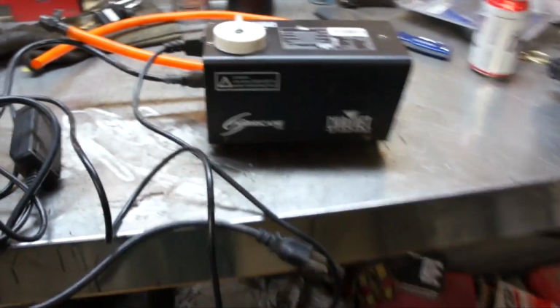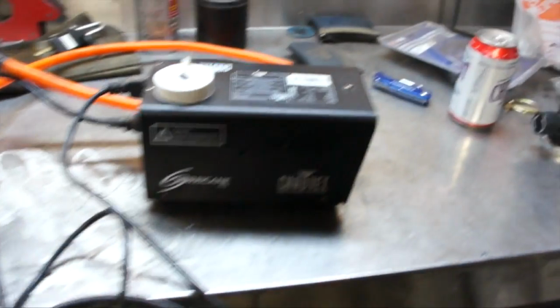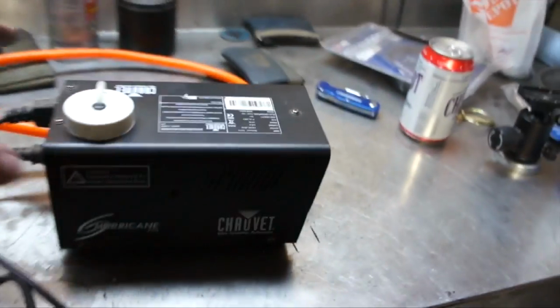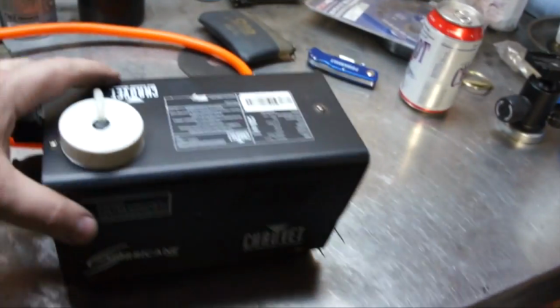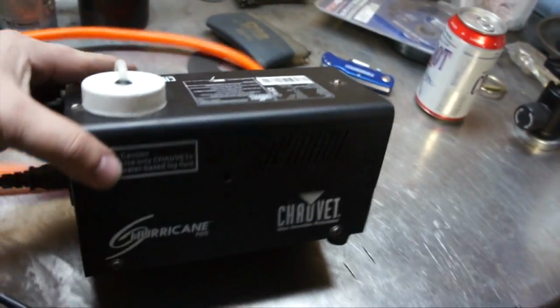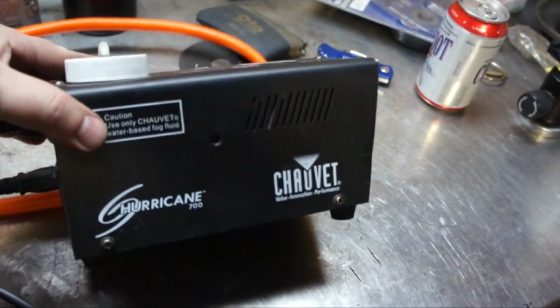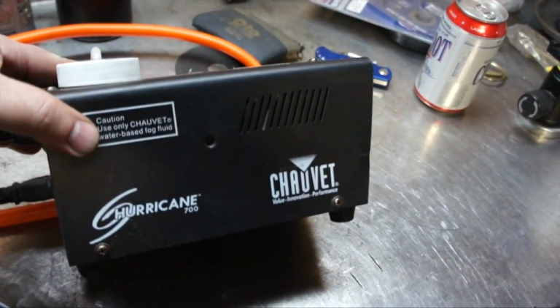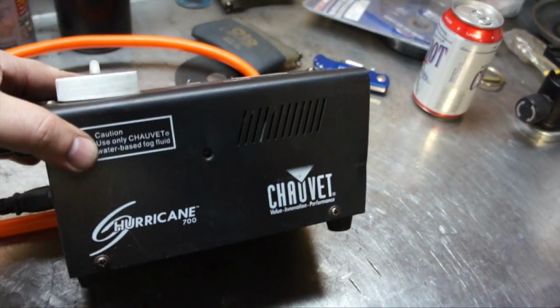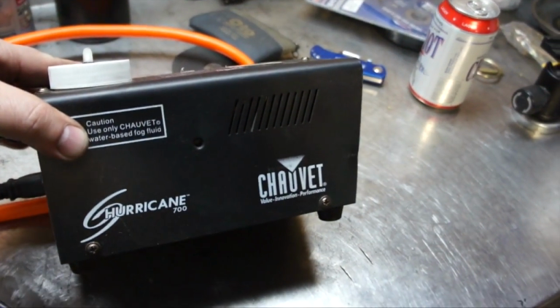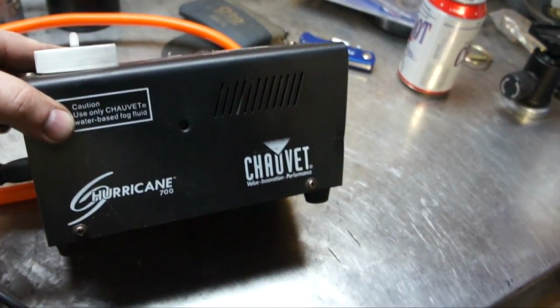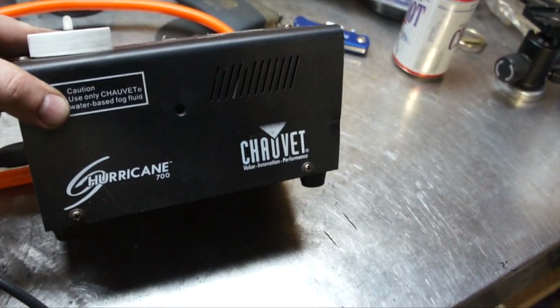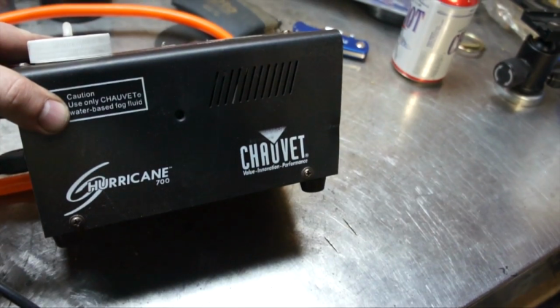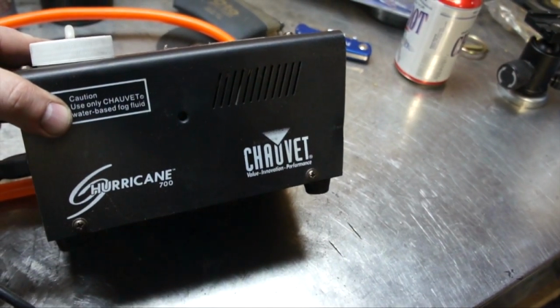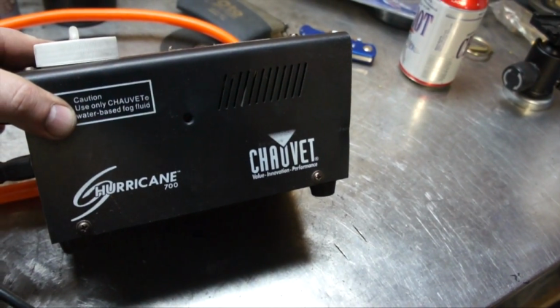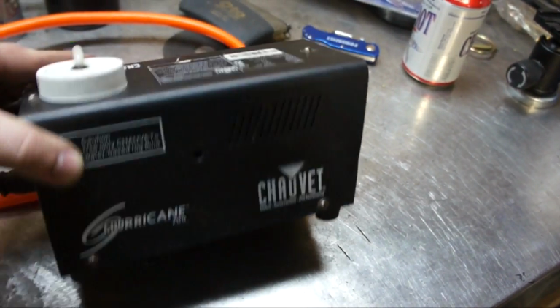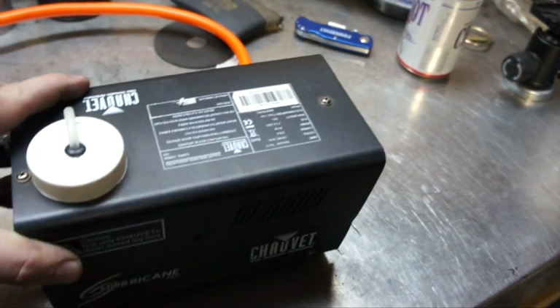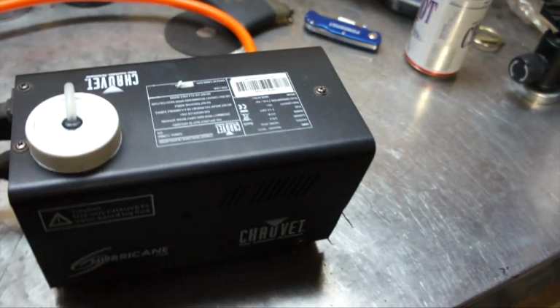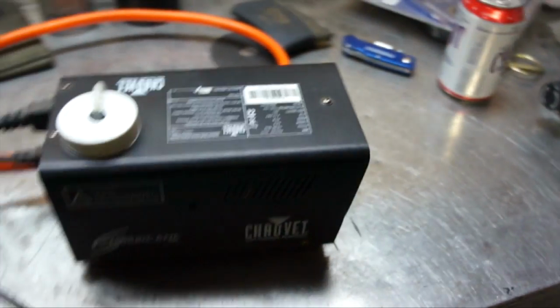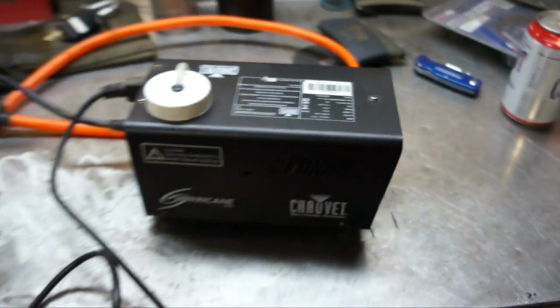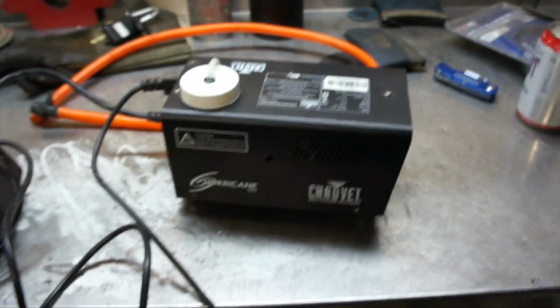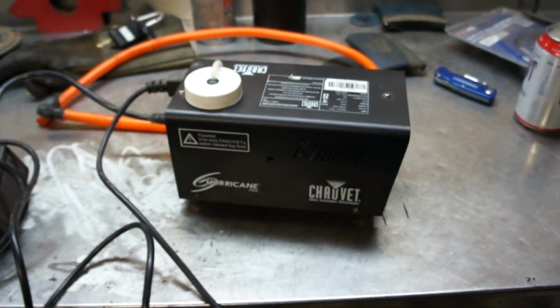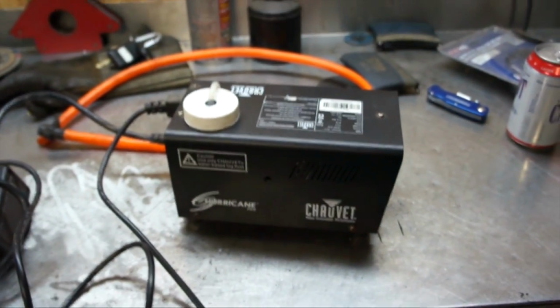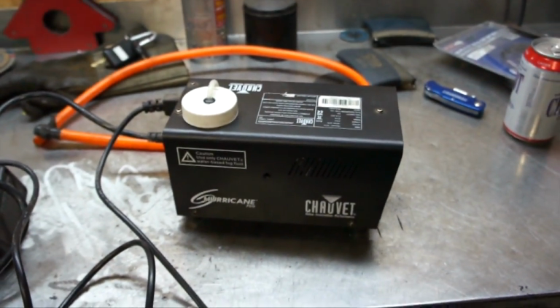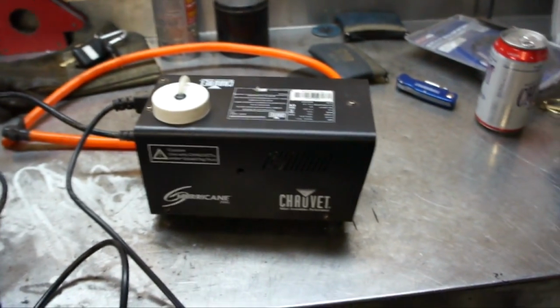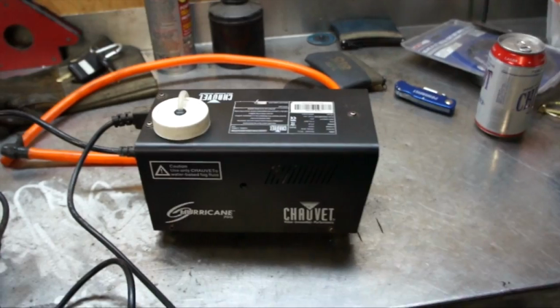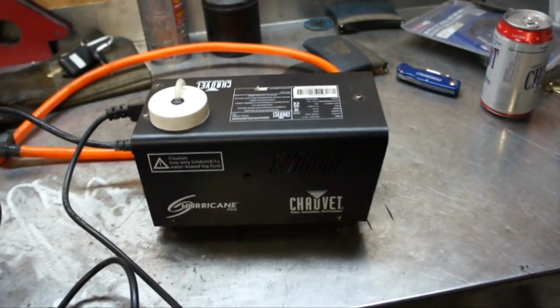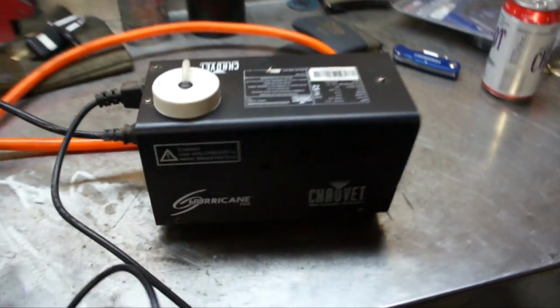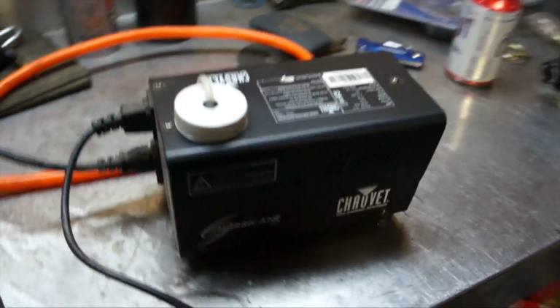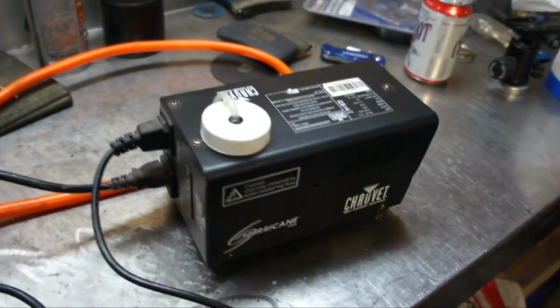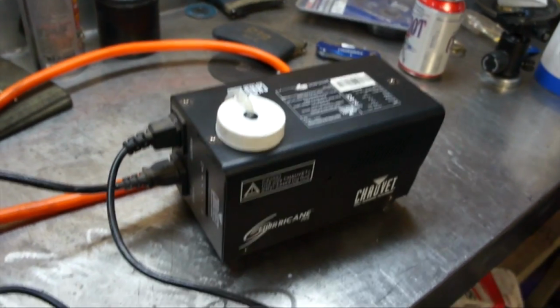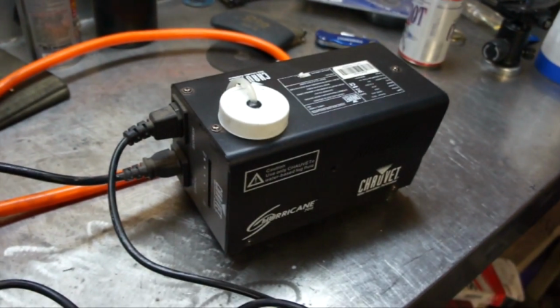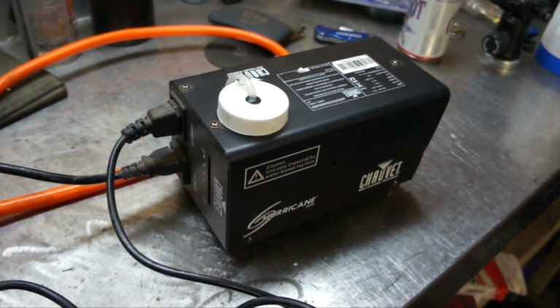This is a Chauvet Hurricane 700 smoke machine. You can get this off Amazon or eBay for about 35 to 40 bucks. The solution it uses is a water-based solution.